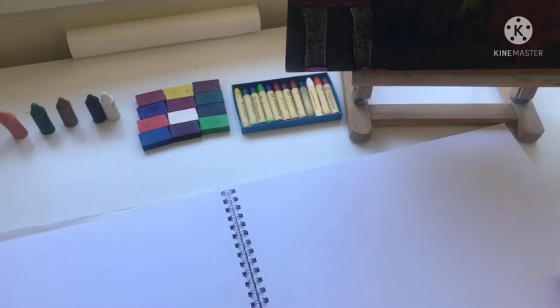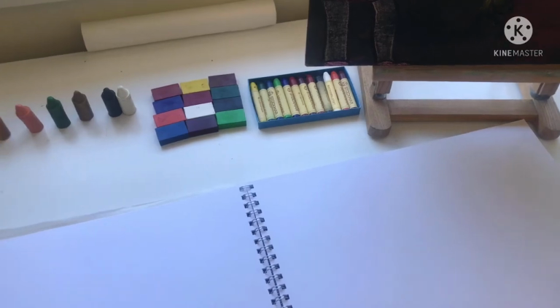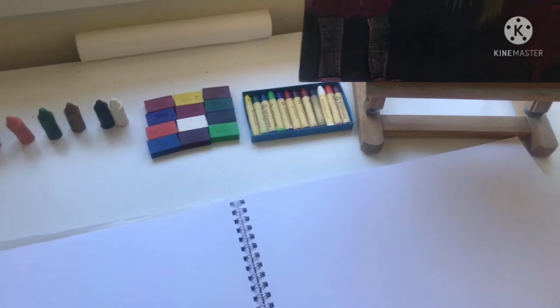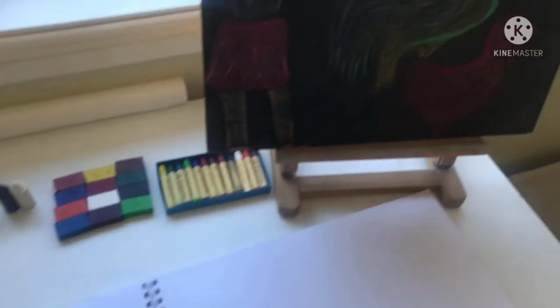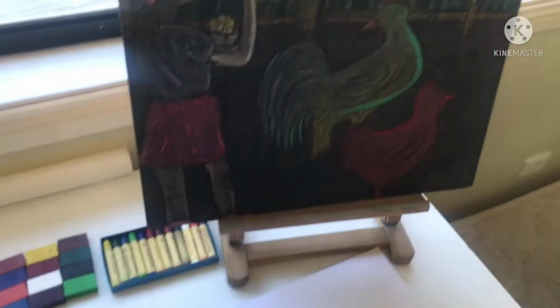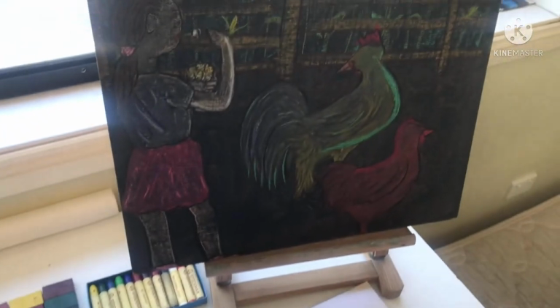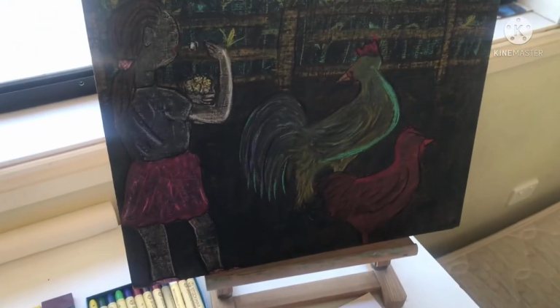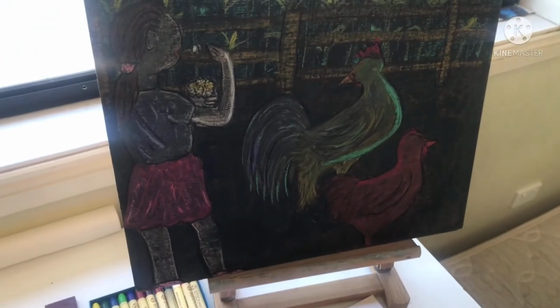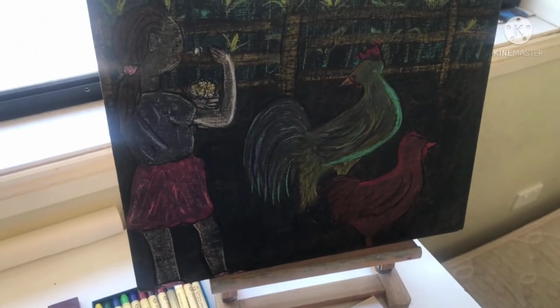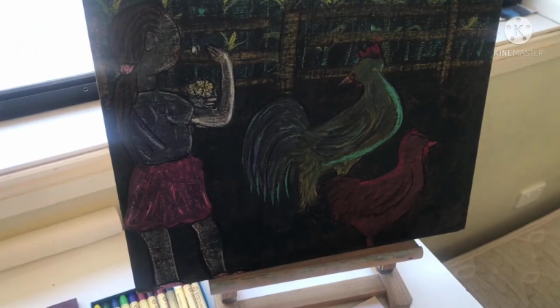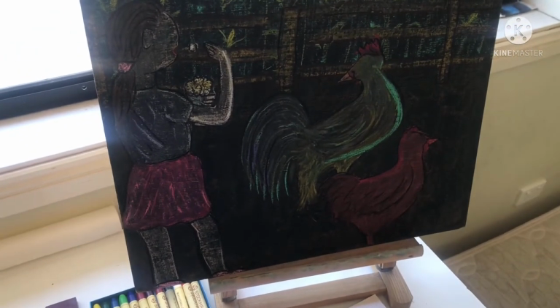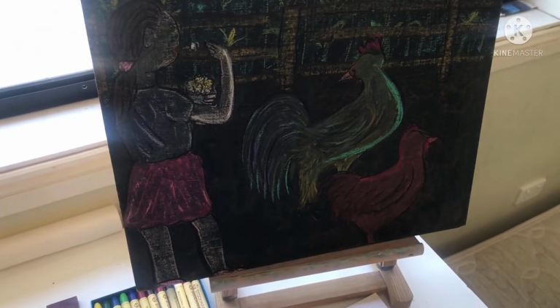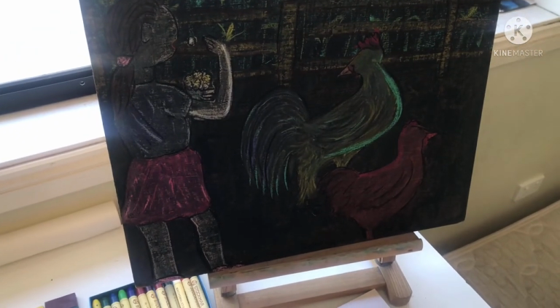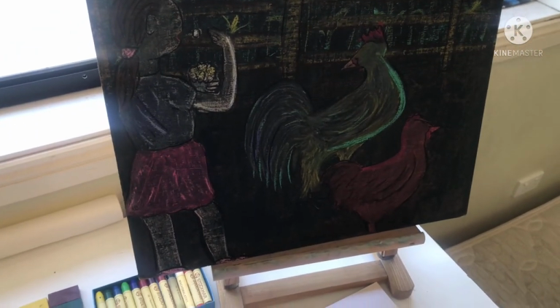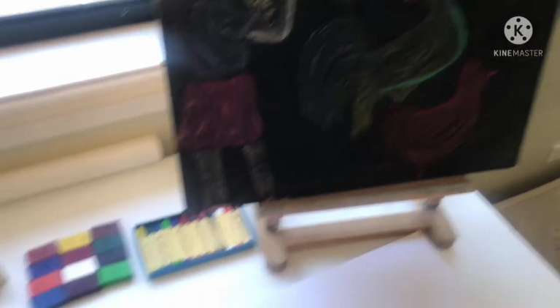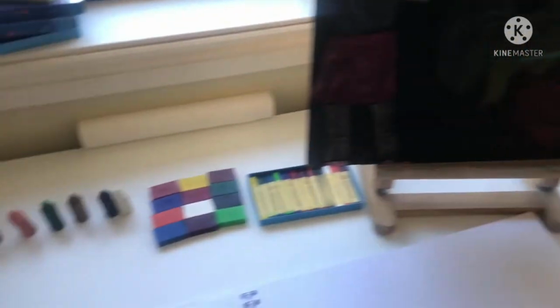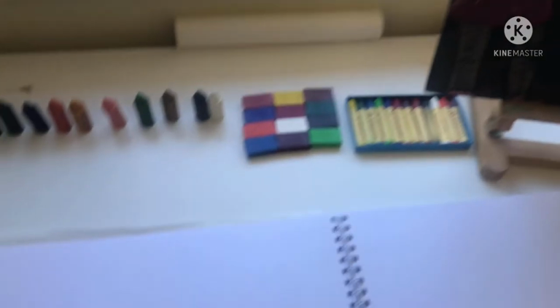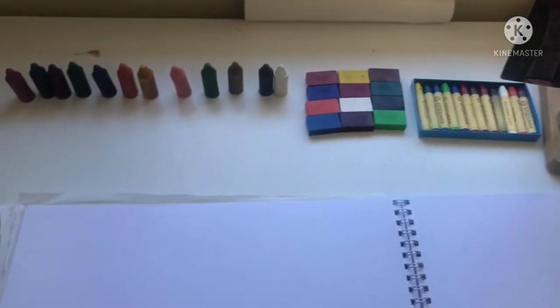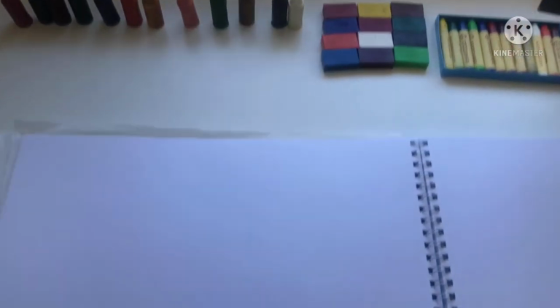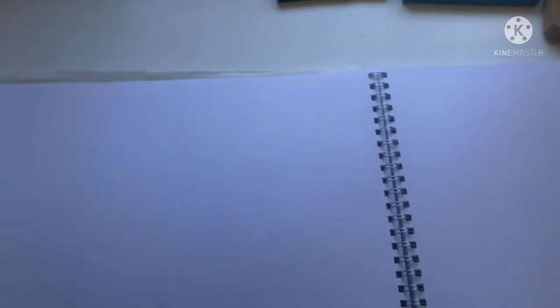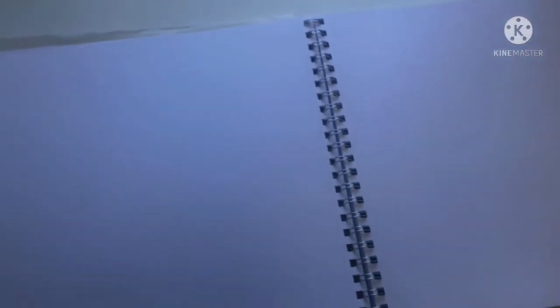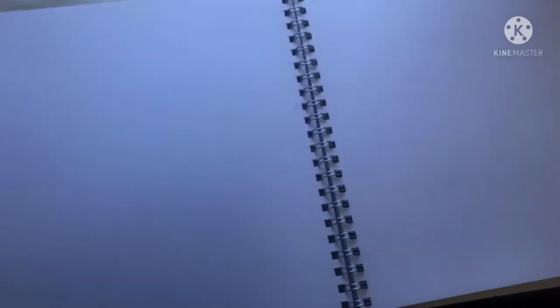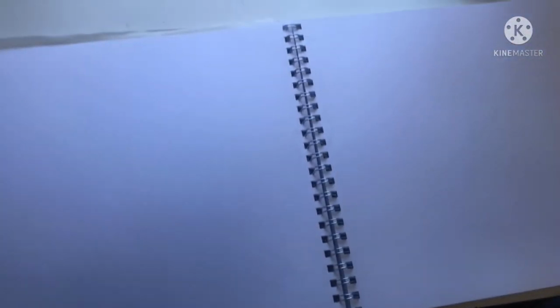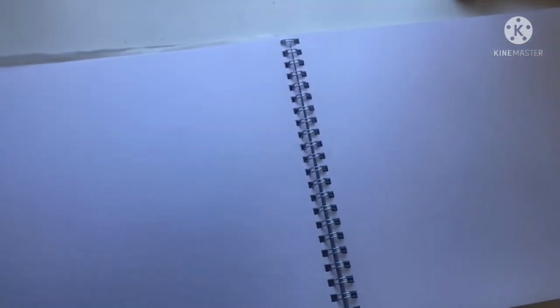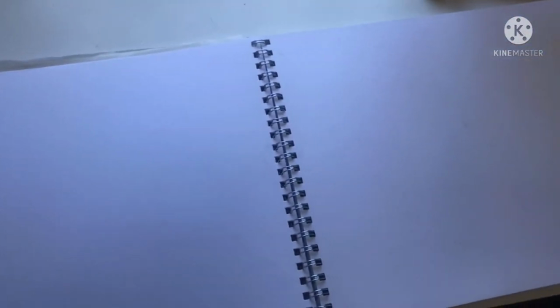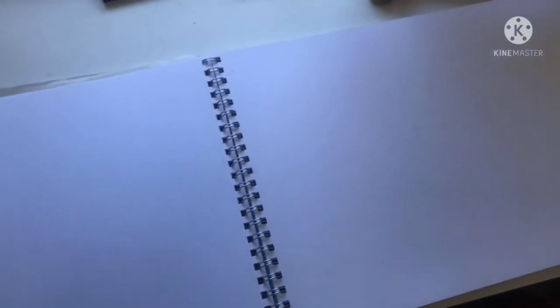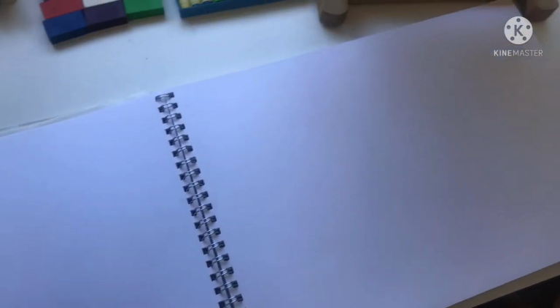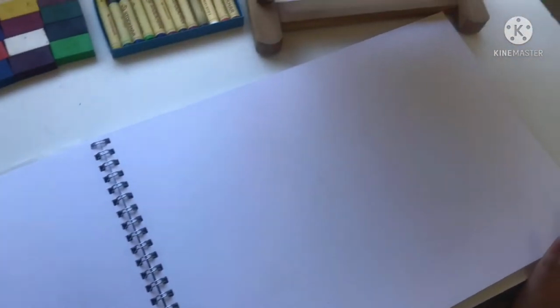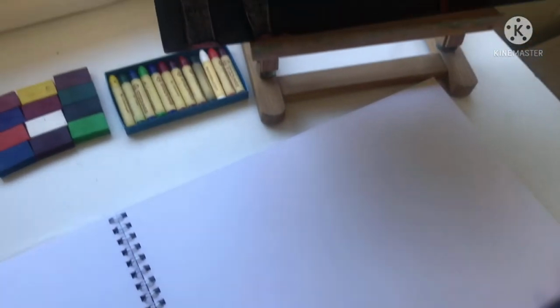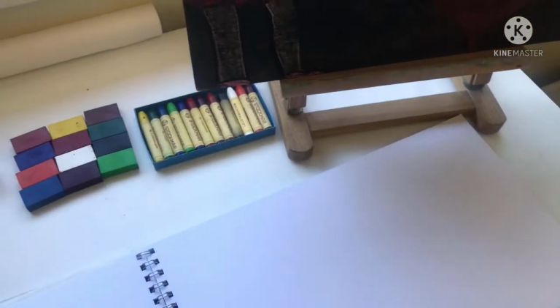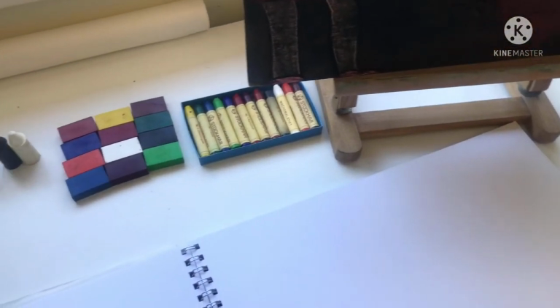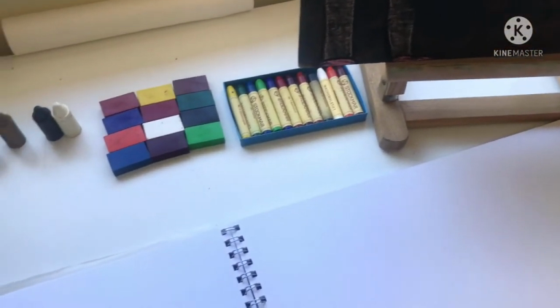We're going to start our Dal and Dal story crayon drawing lesson. I'm here with my first grader and we're going to just get started now.